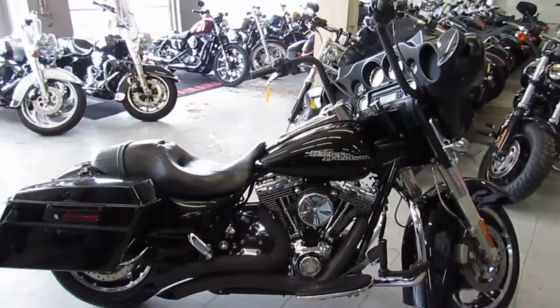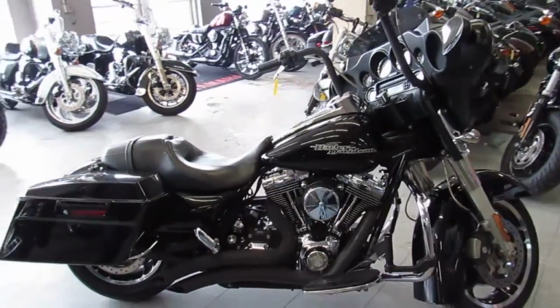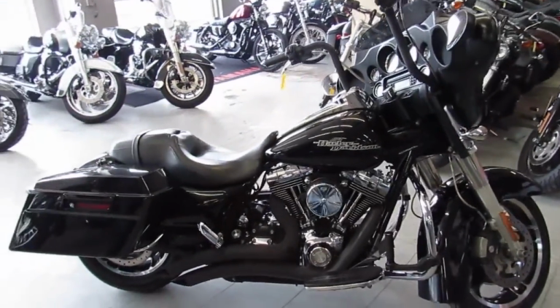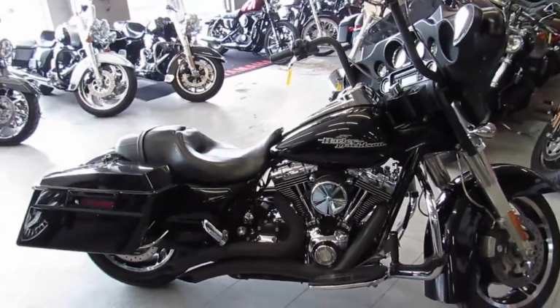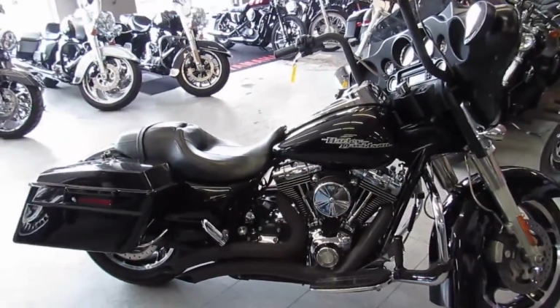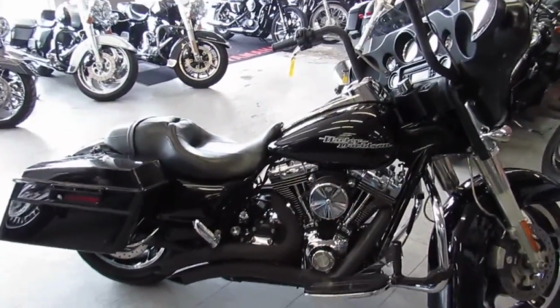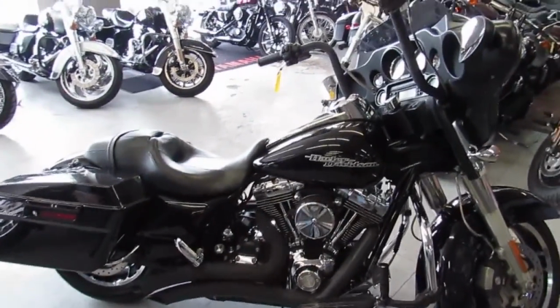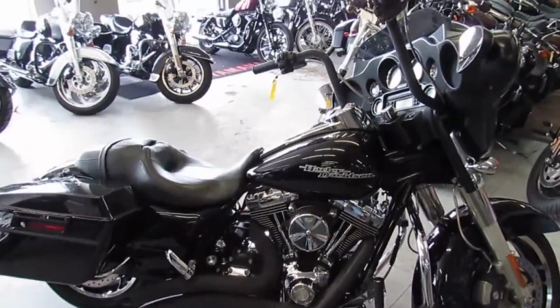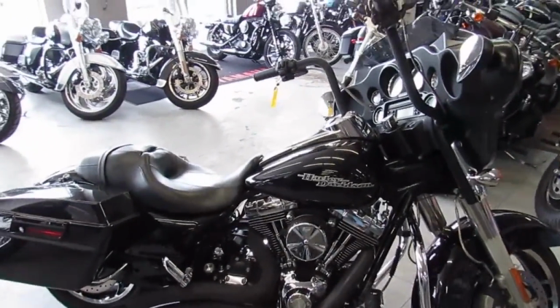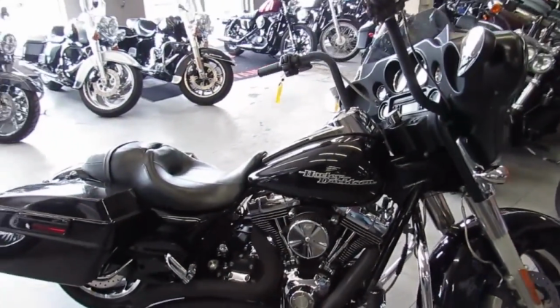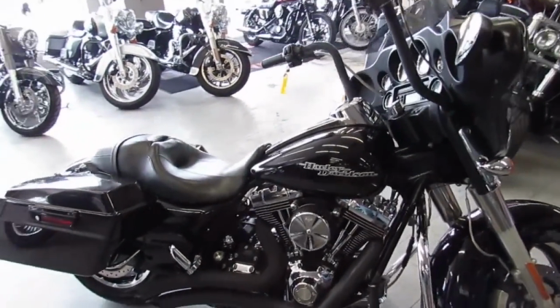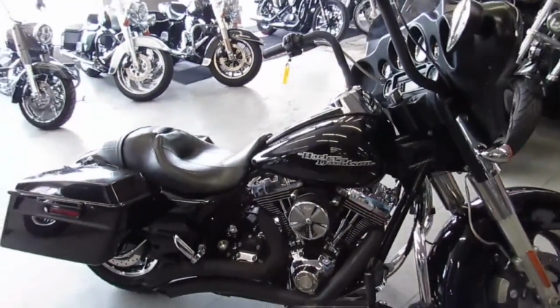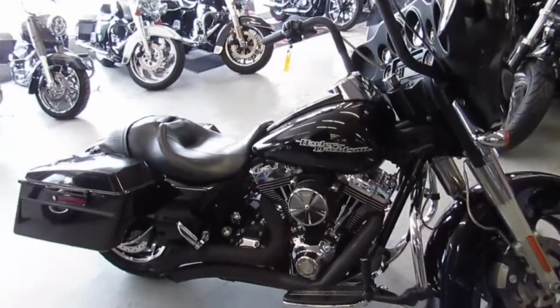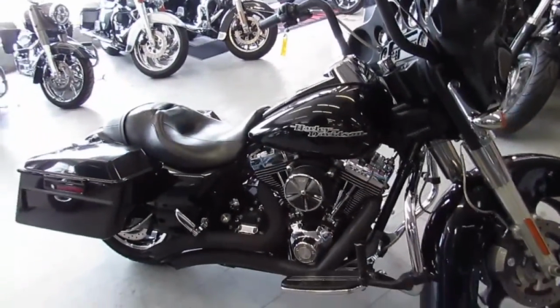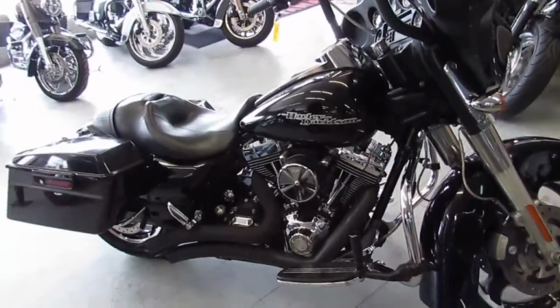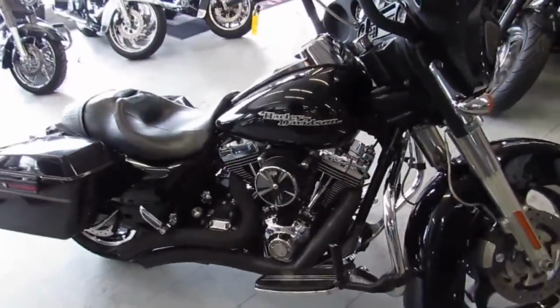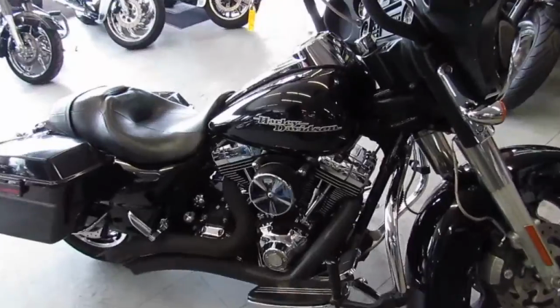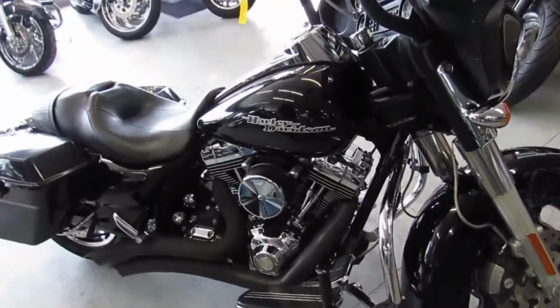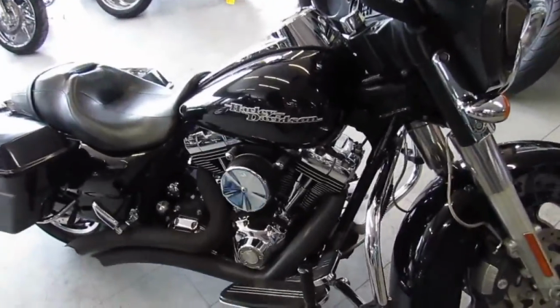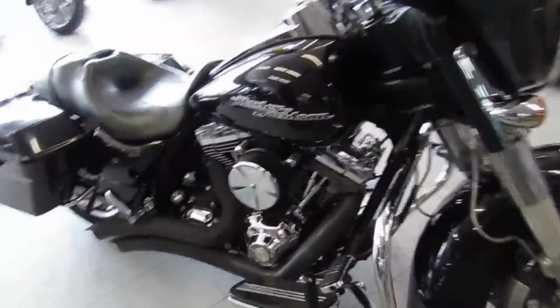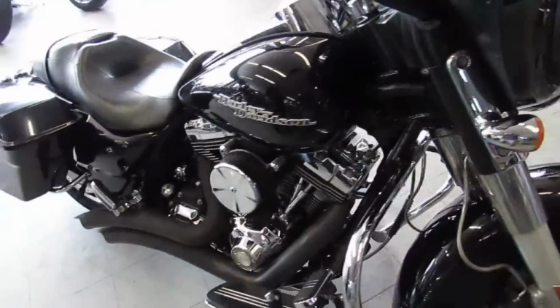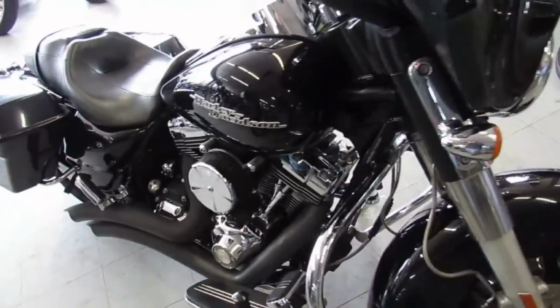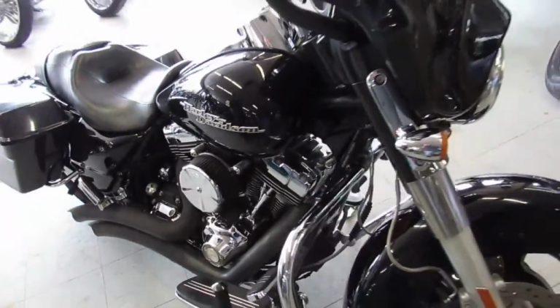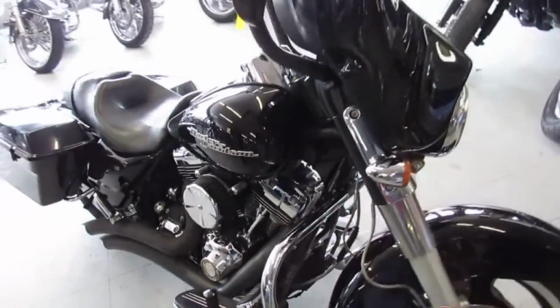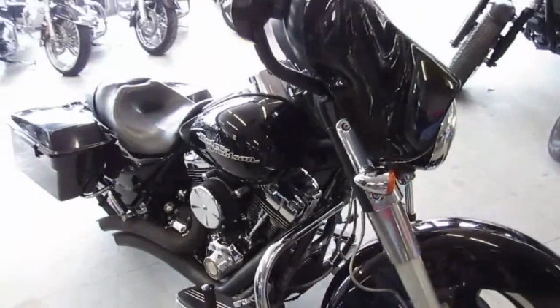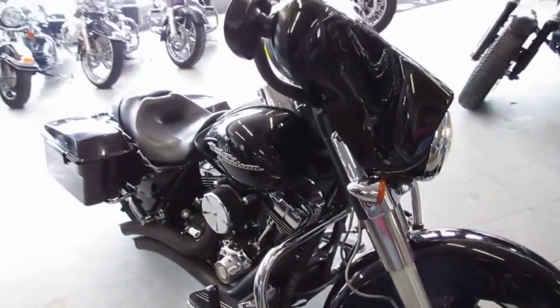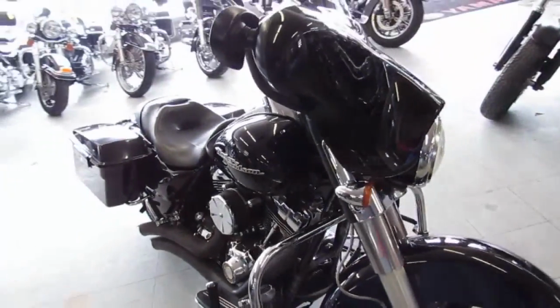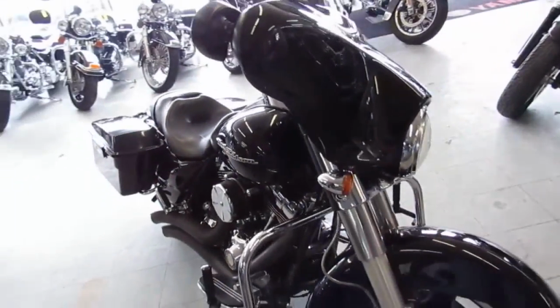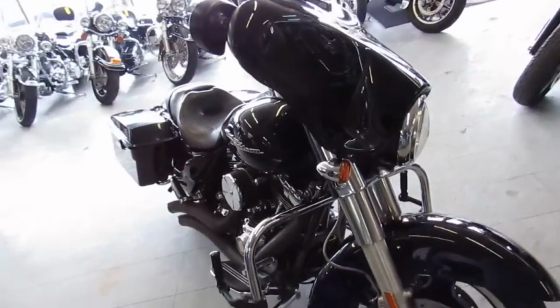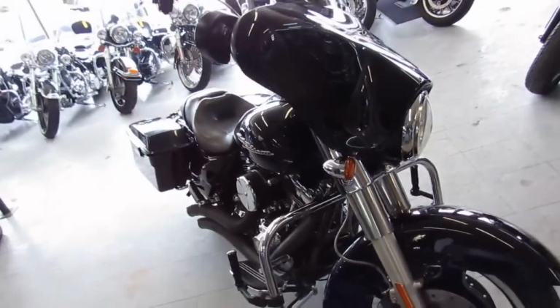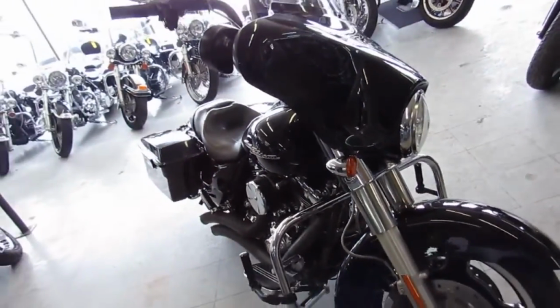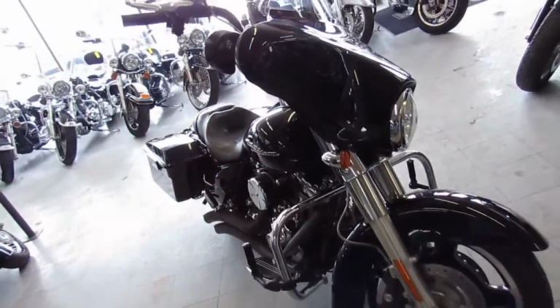Hey guys, it's ApprovalPowersports.com here. We've got over 350 used Harley-Davidsons in our showroom for sale, about 75 of these Street Glides.